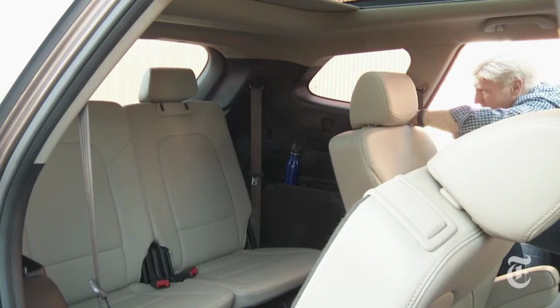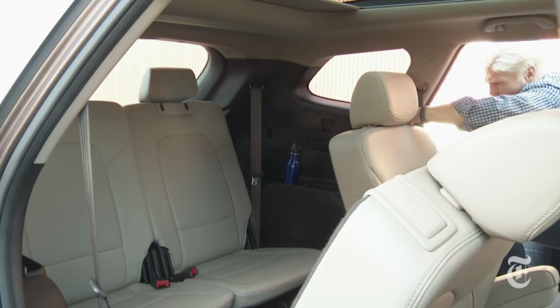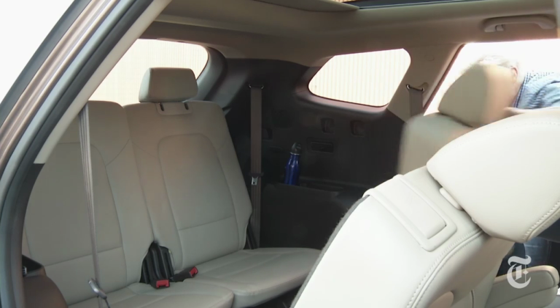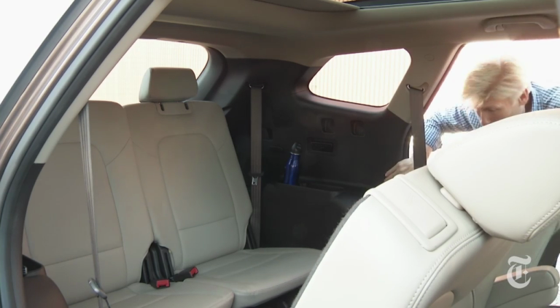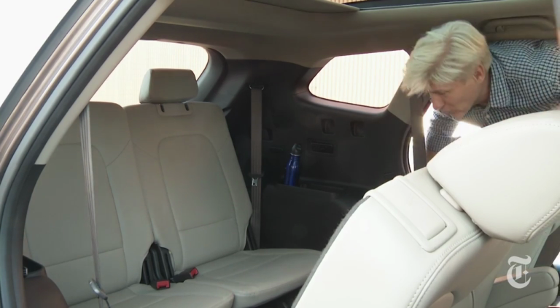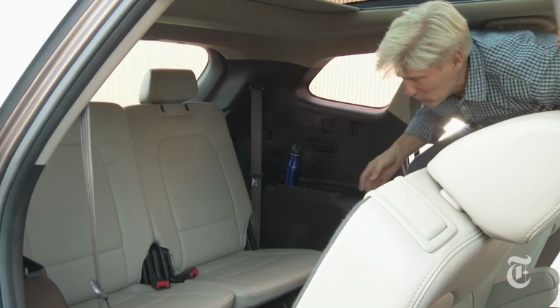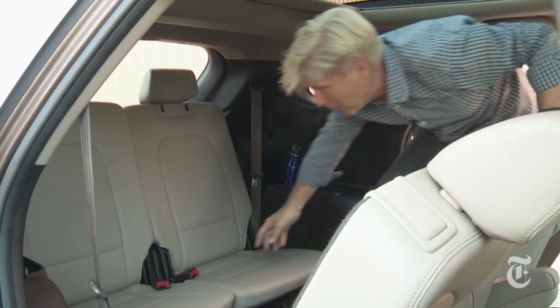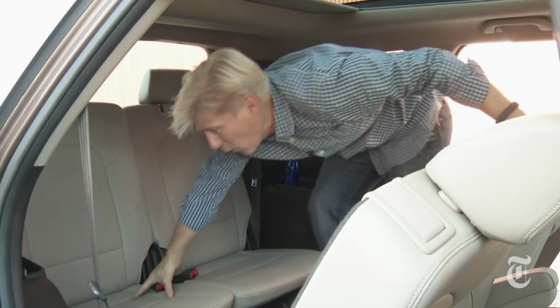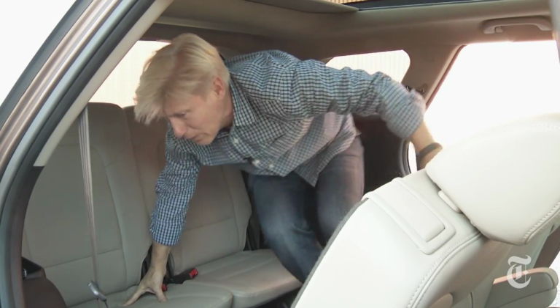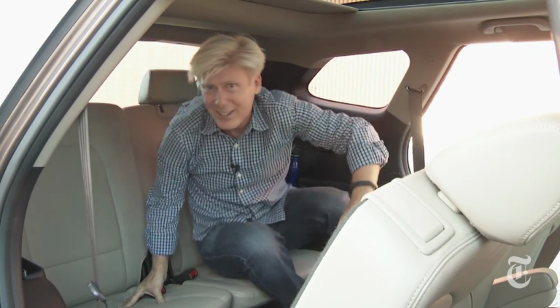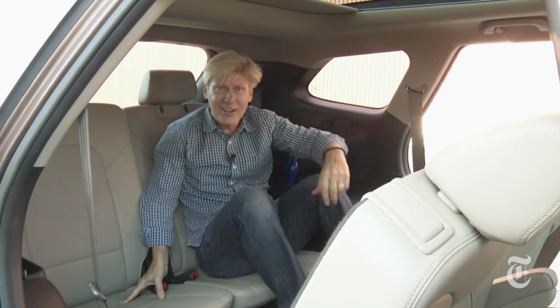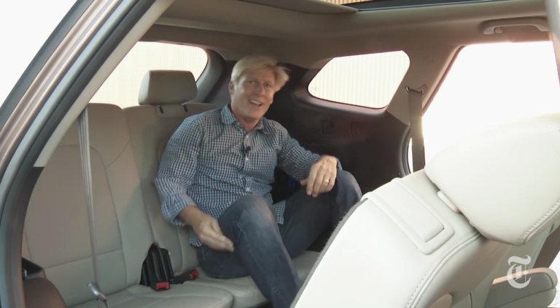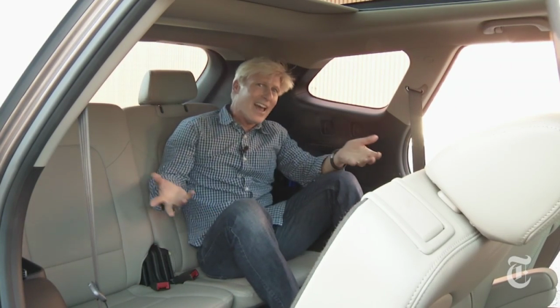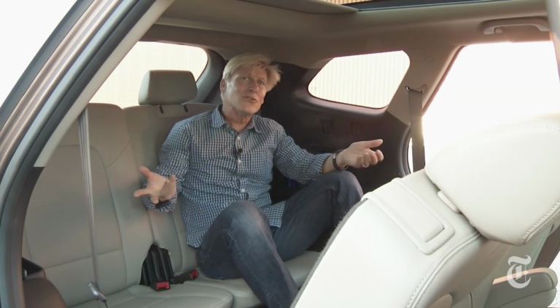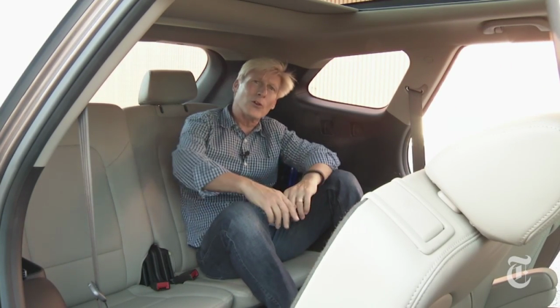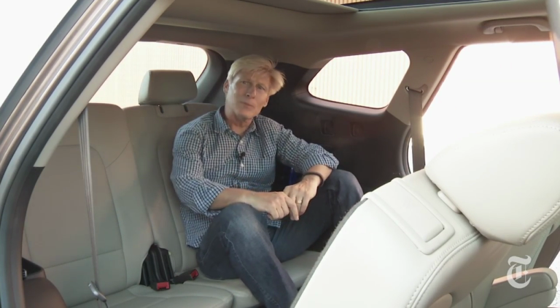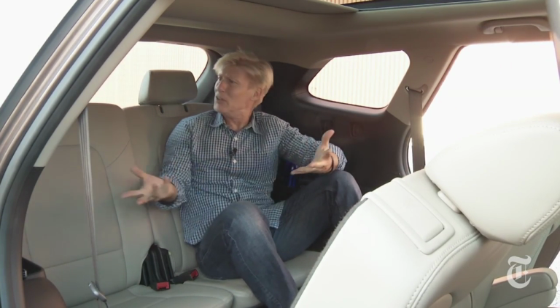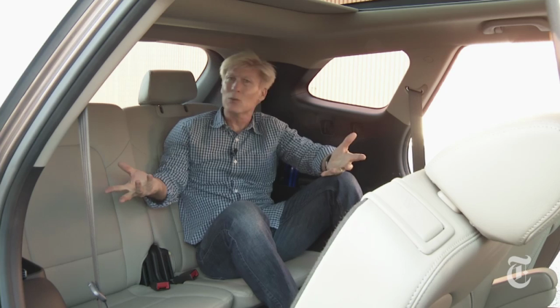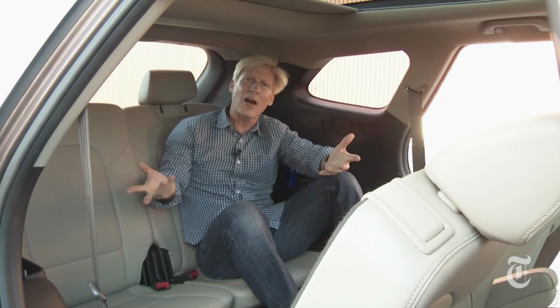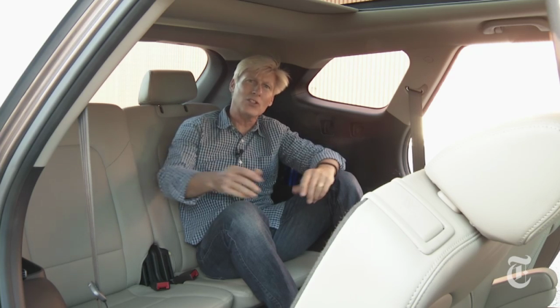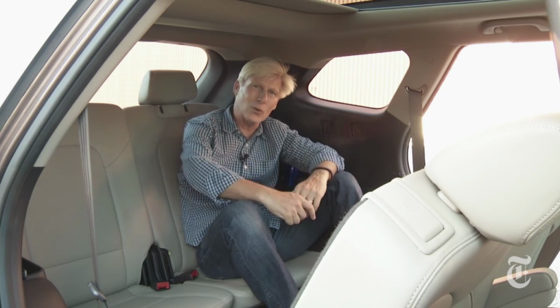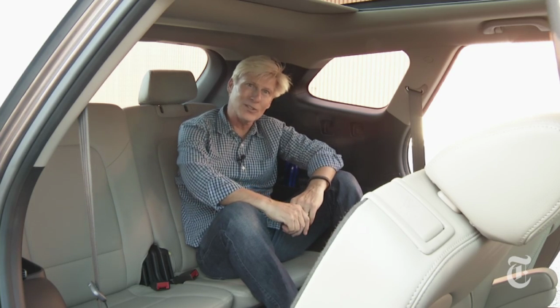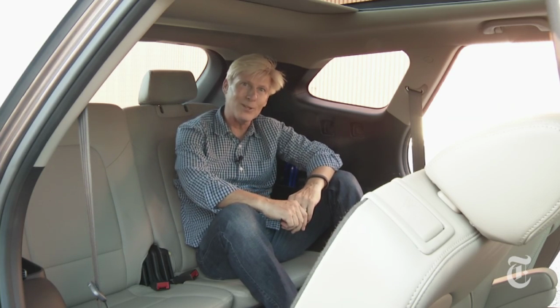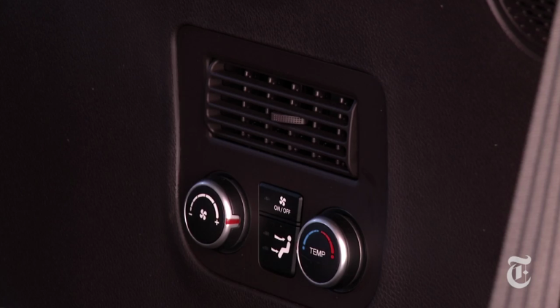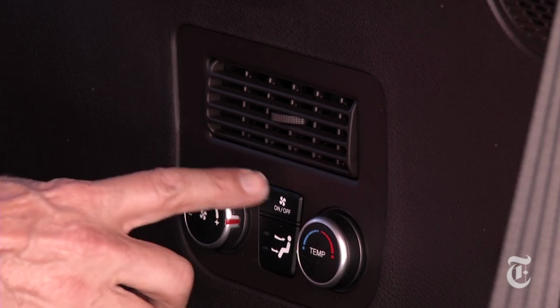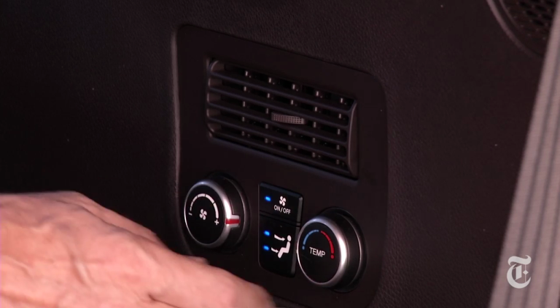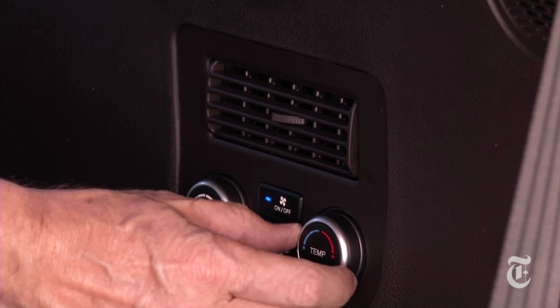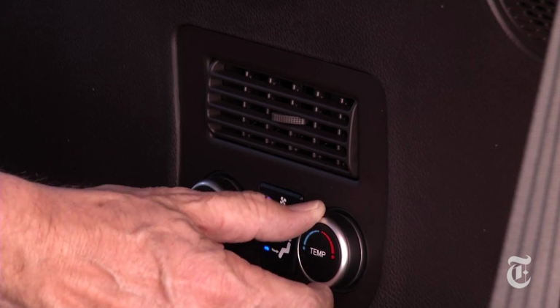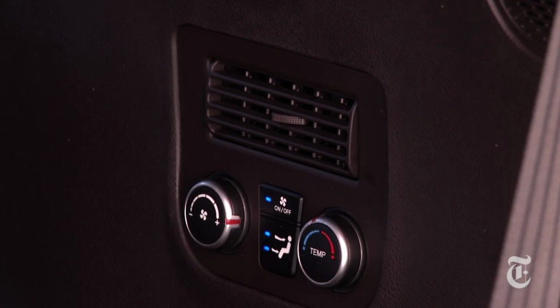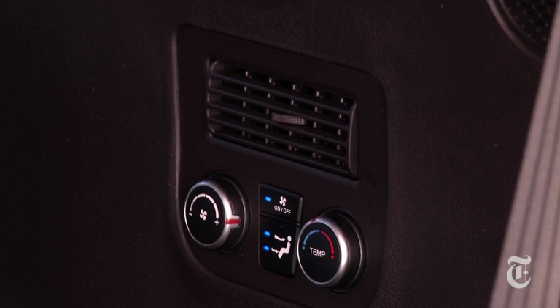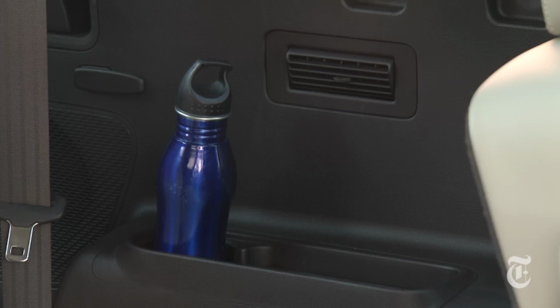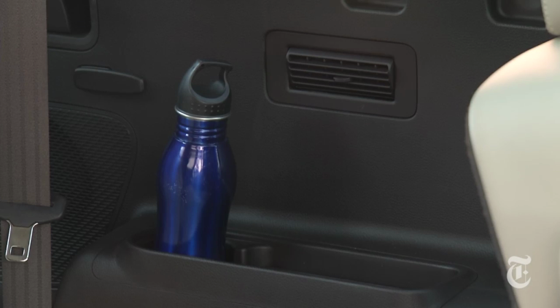So the question is, will adults fit back here? Yes, for short trips. Keep it to kids around five feet tall so everyone's happy. There's a climate zone back here and a spot for snacks and drinks.